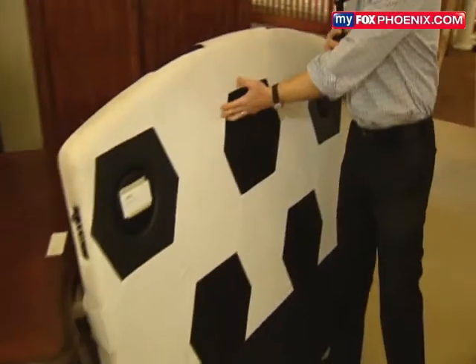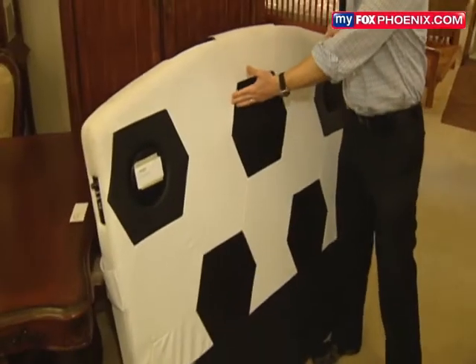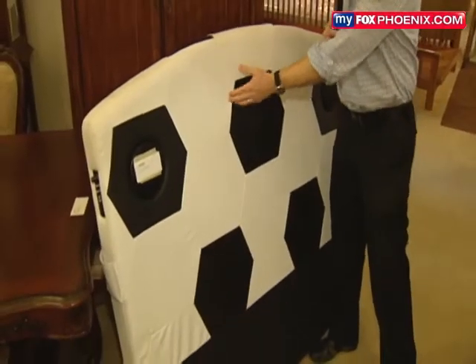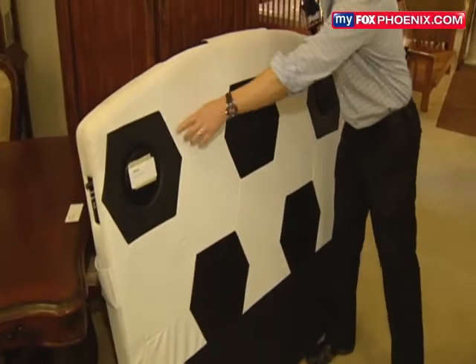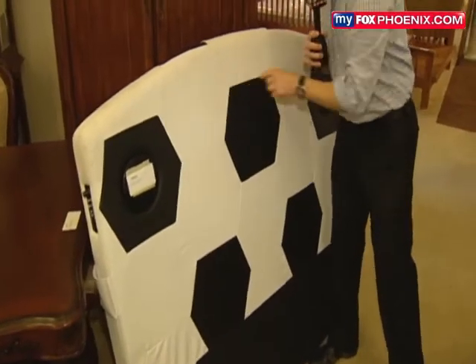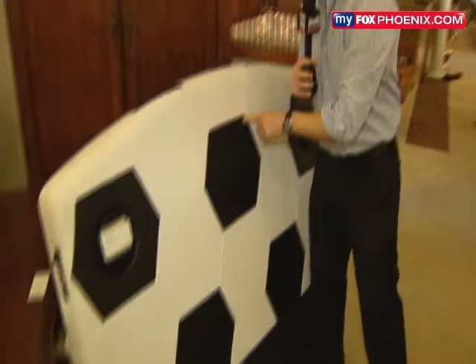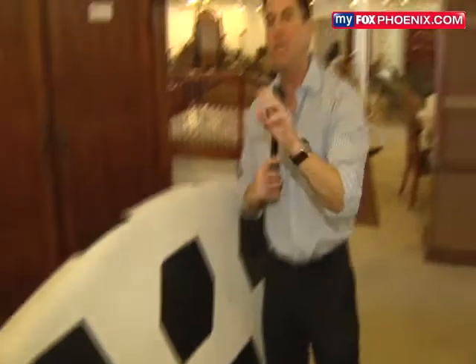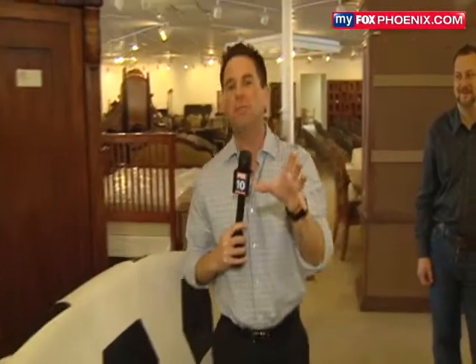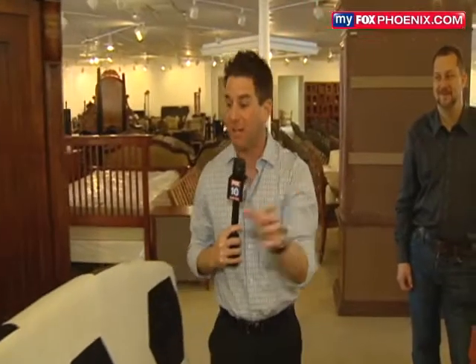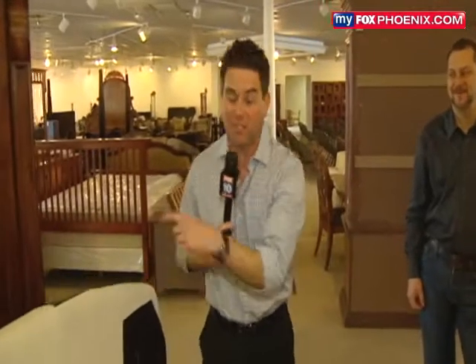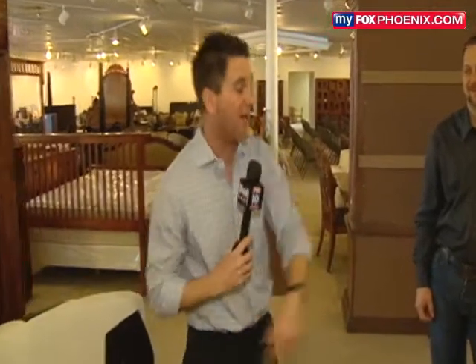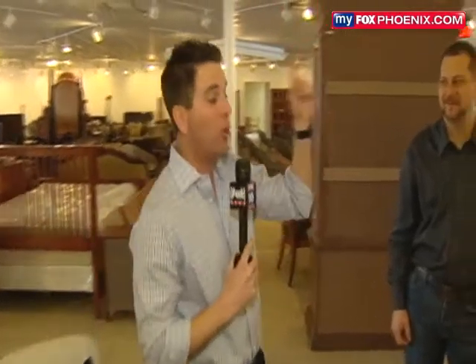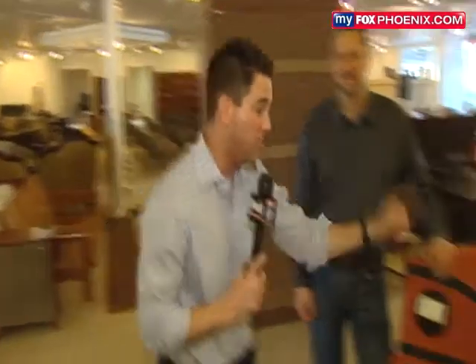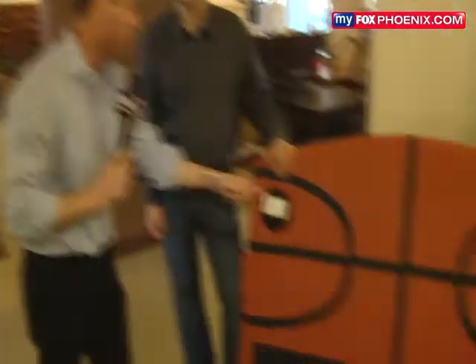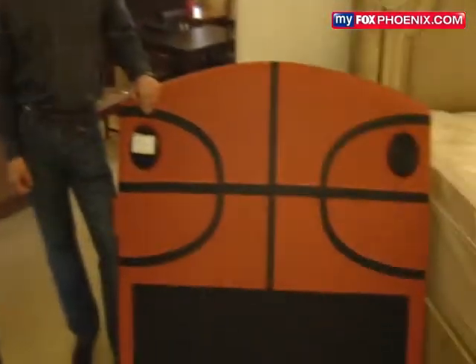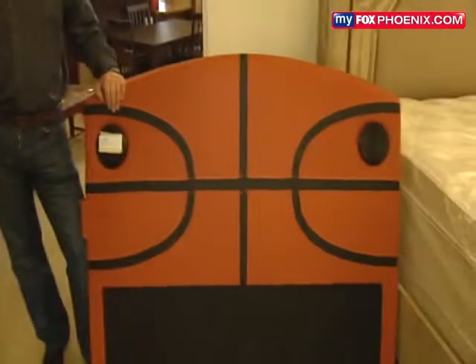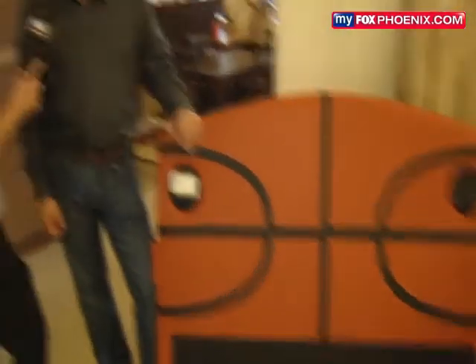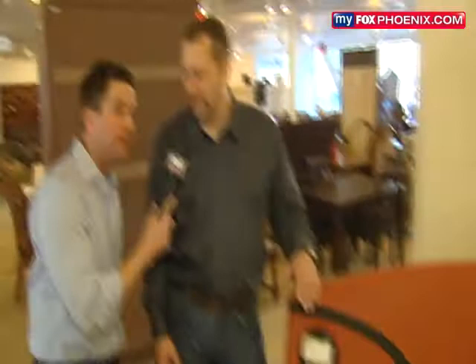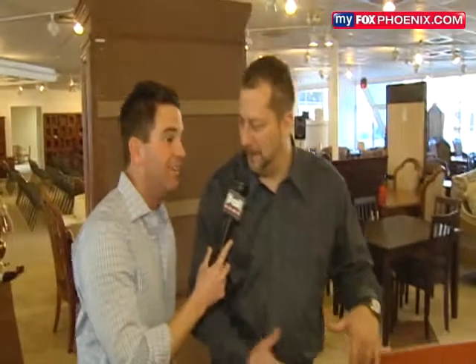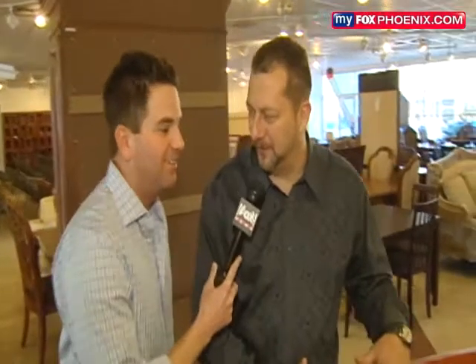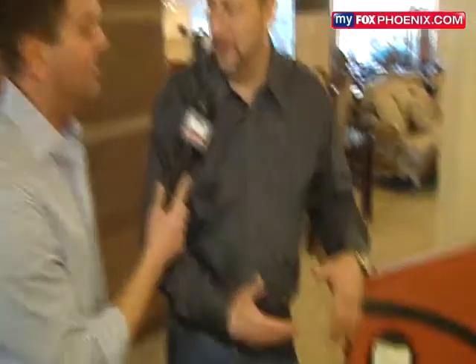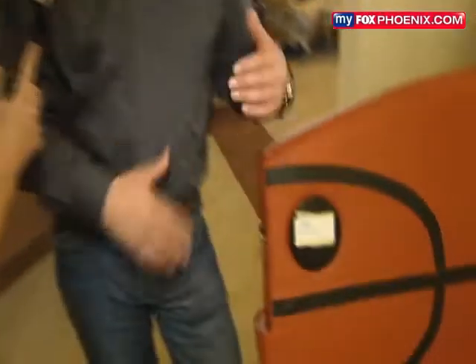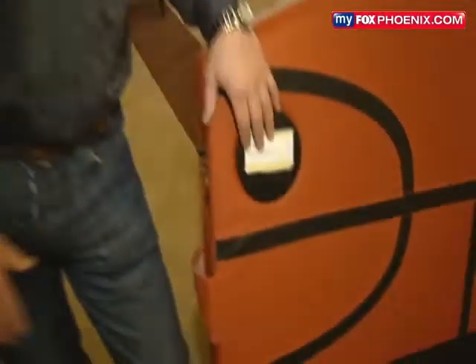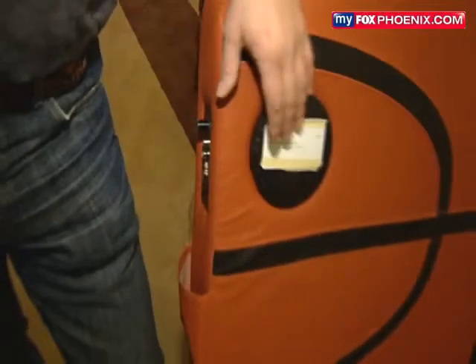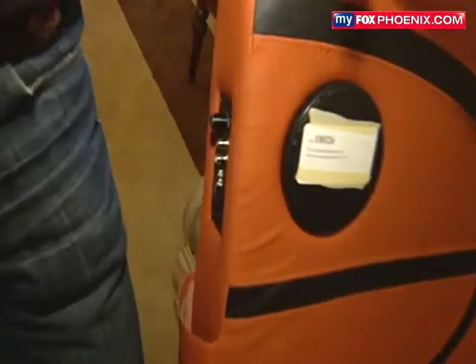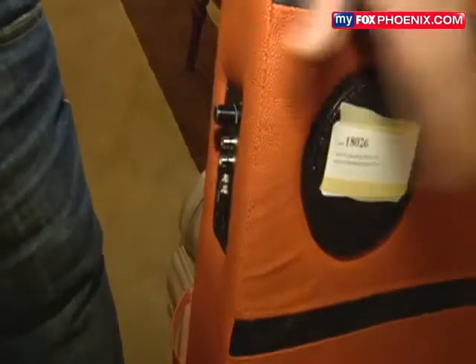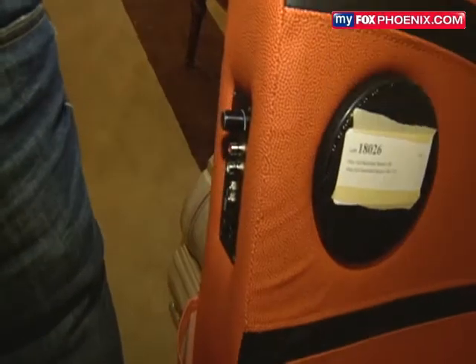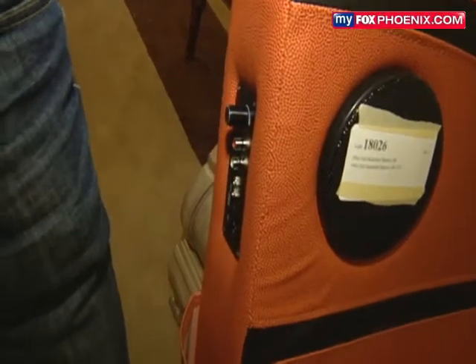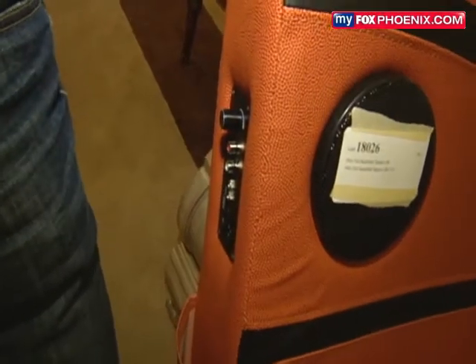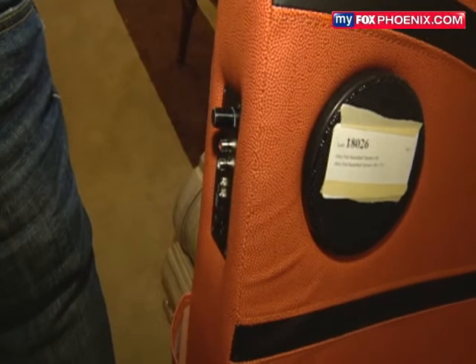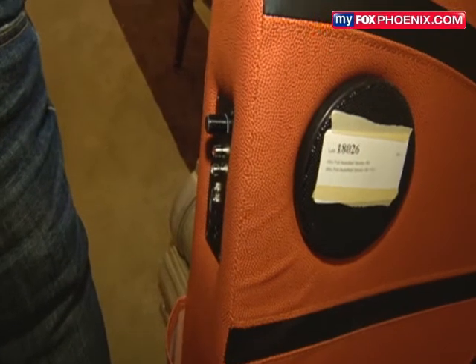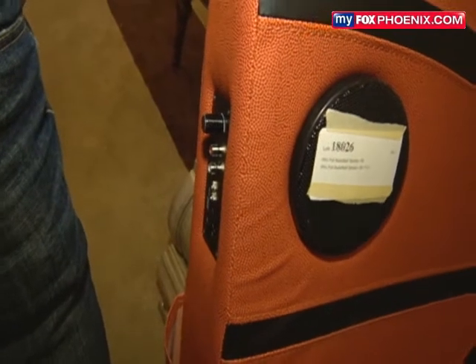Check out this headboard — speakers included. Interesting pieces: not only is this a soccer ball, not only is this a basketball, but it's also an iPod player. They can hook their MP3s, iPods, CD players, whatever they want — the kids can listen to it right through the speakers on the headboard.